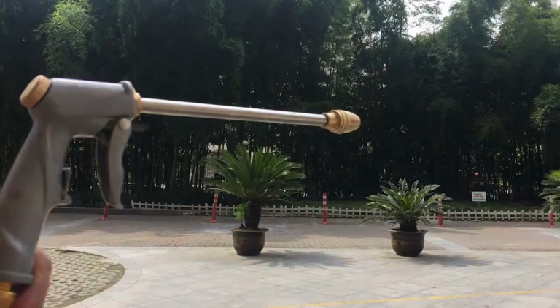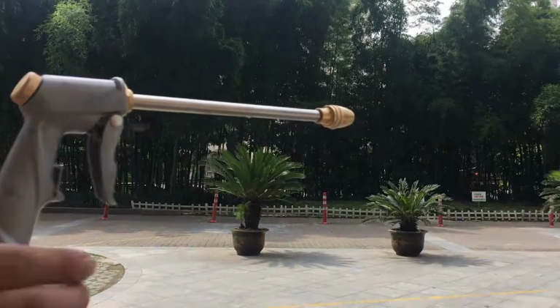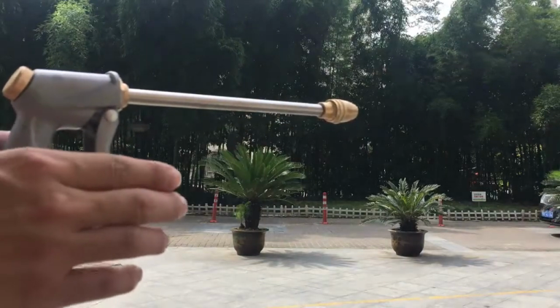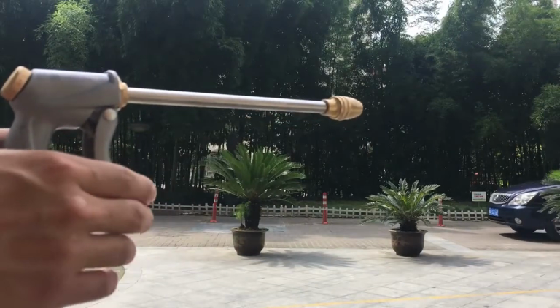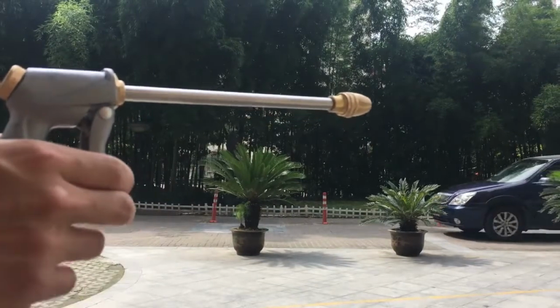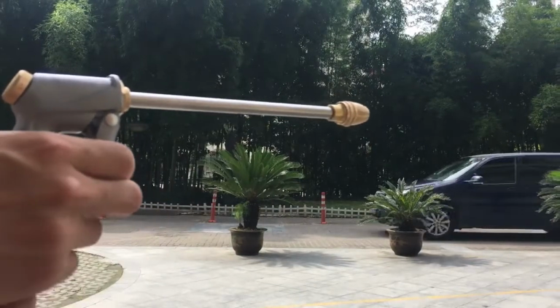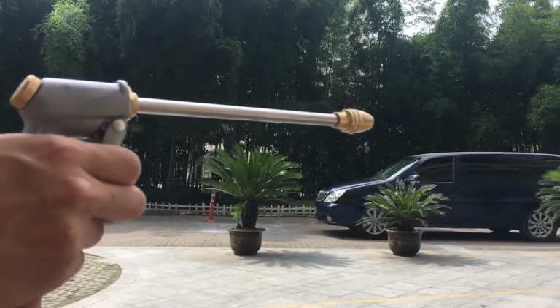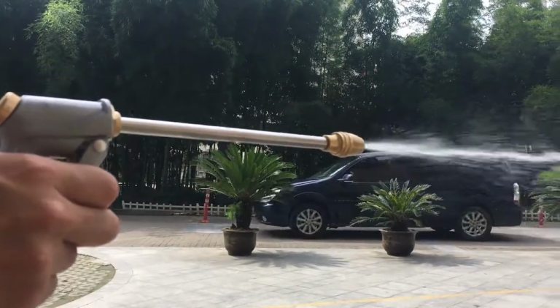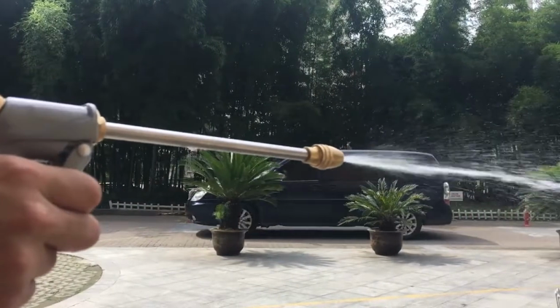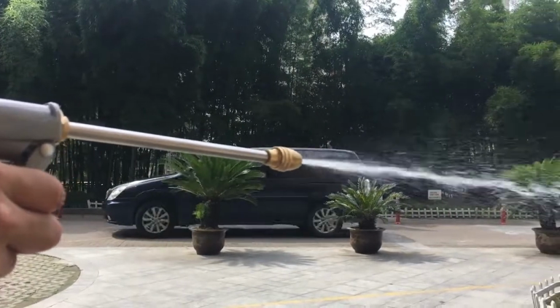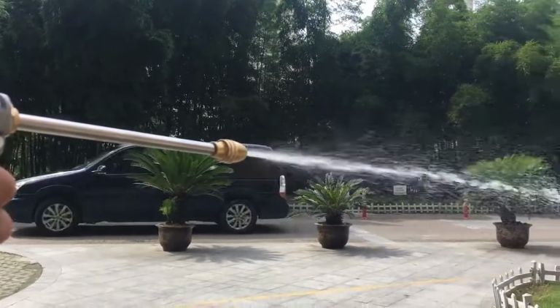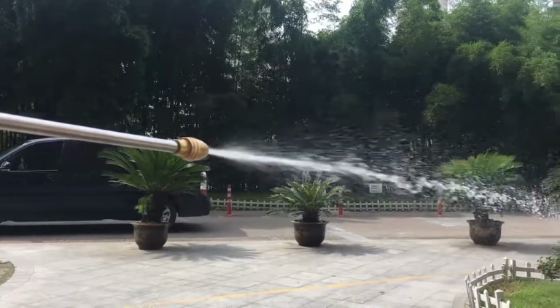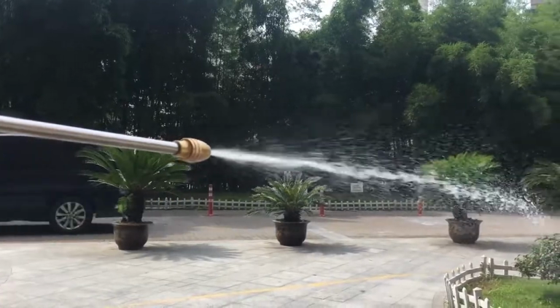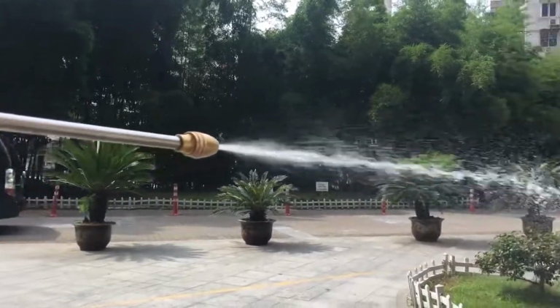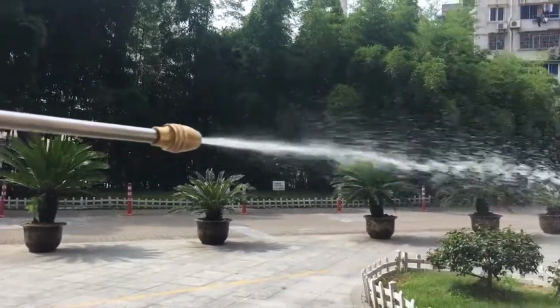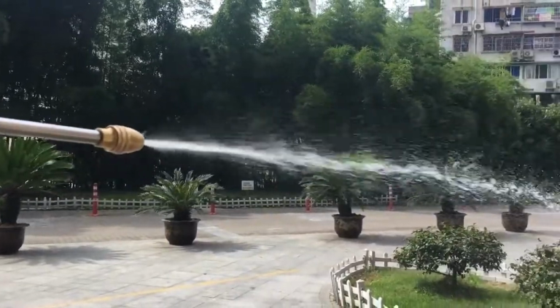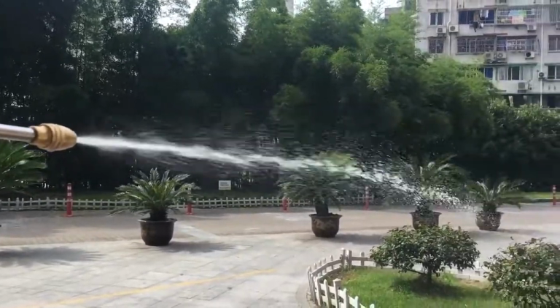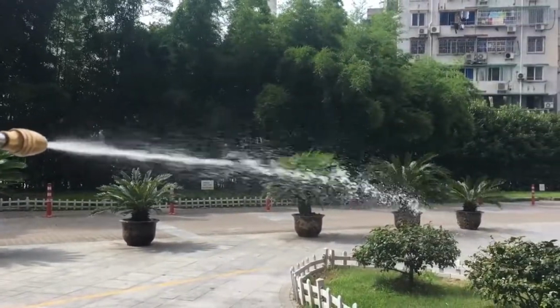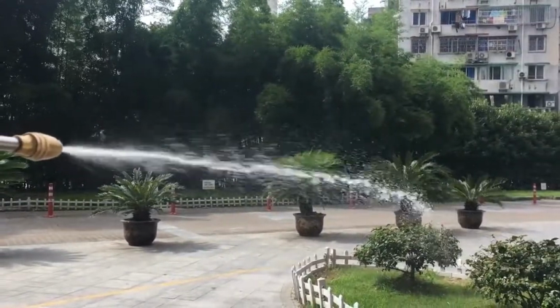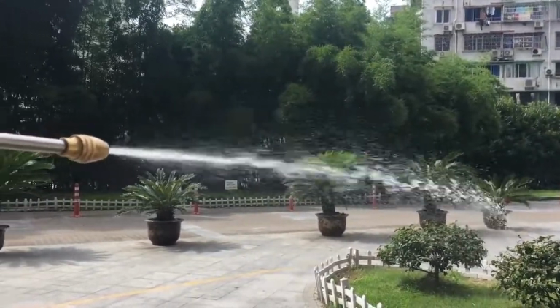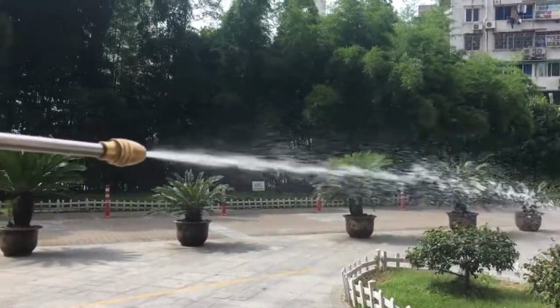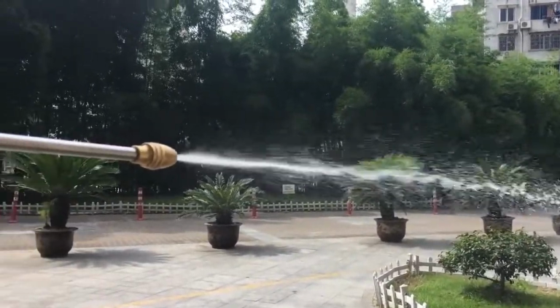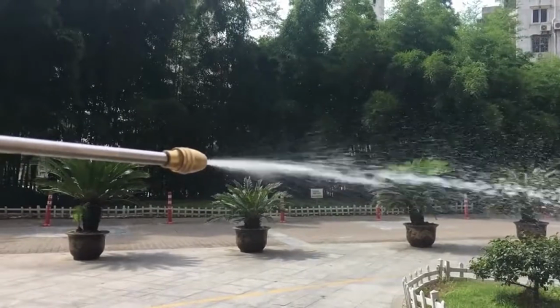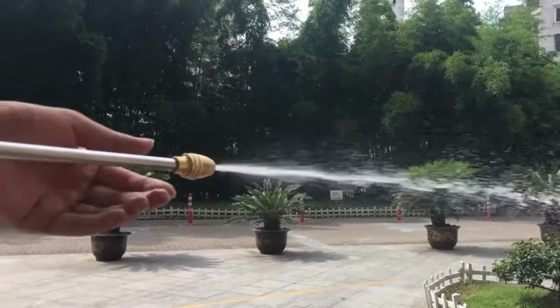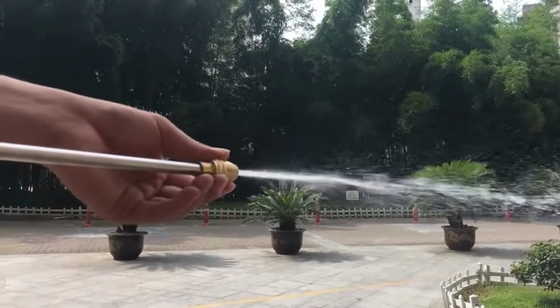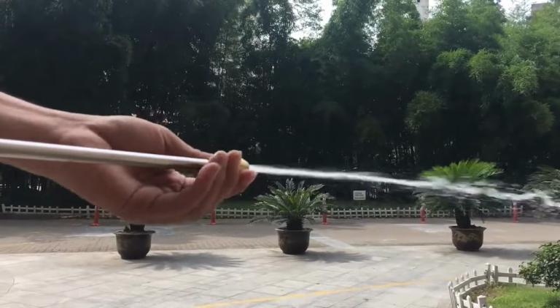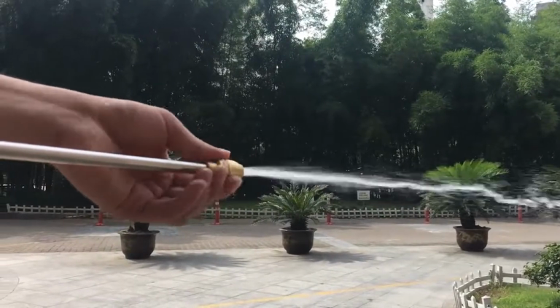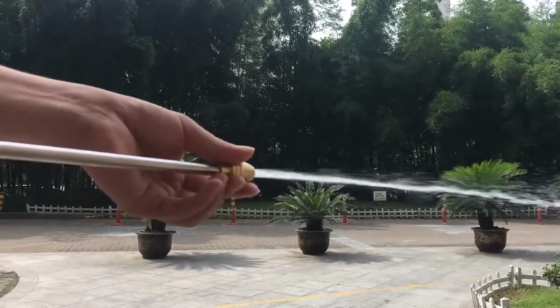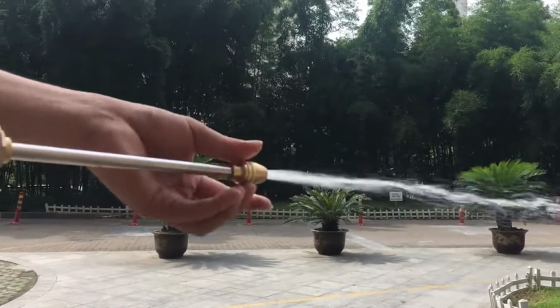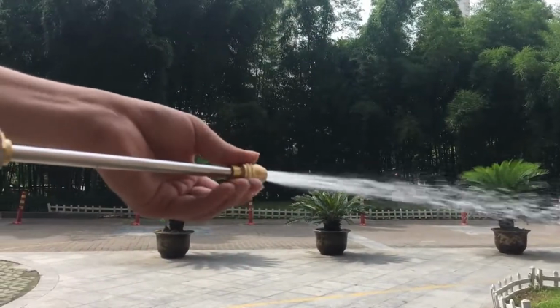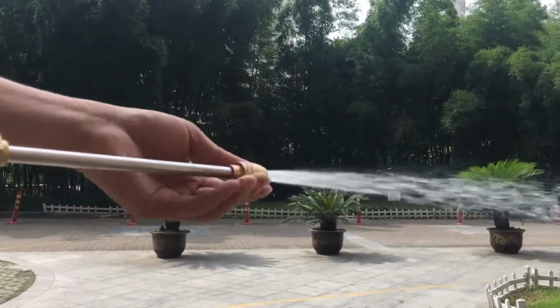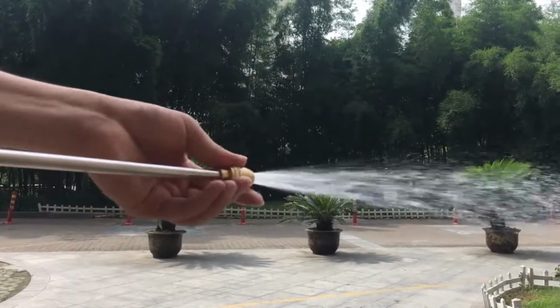This is our adjustable water gun. It has a long barrel which could give more pressure and stronger water spray. Its biggest feature is that it has different water spray modes, and you can change the water spray modes through the nozzle.